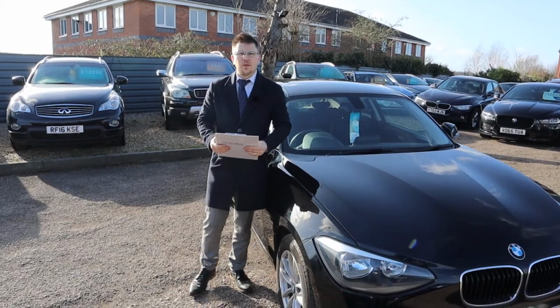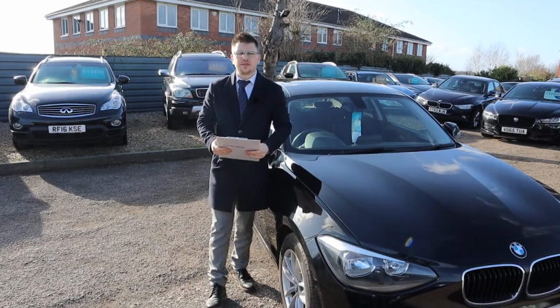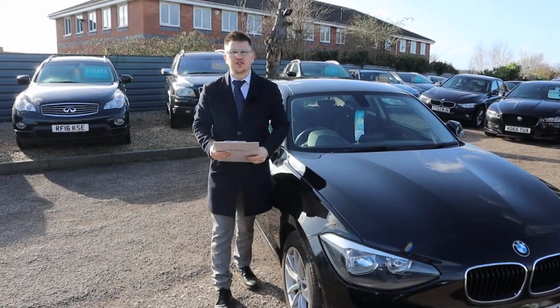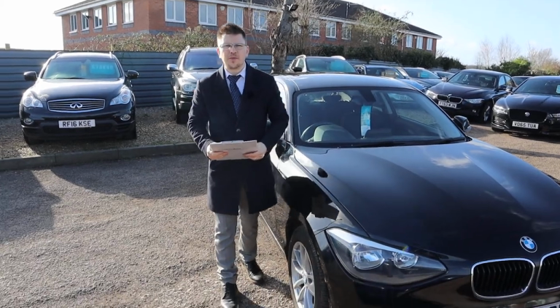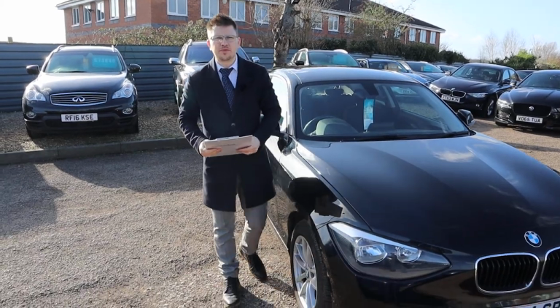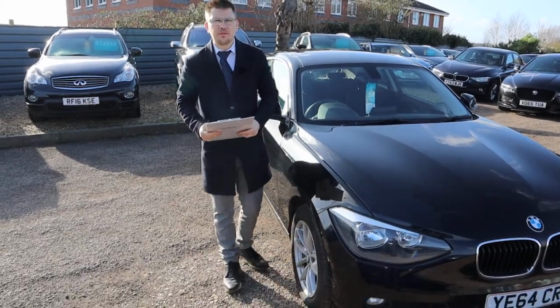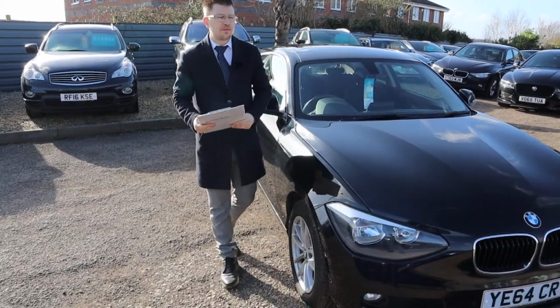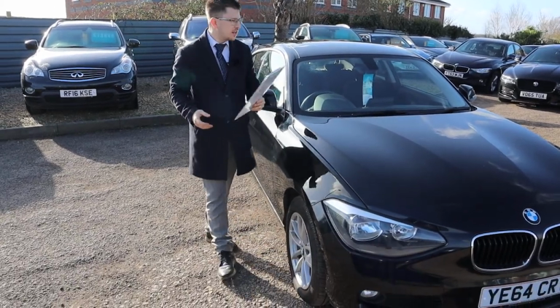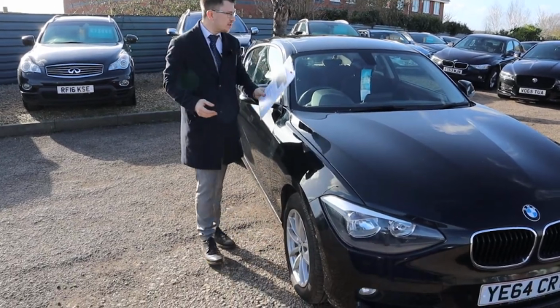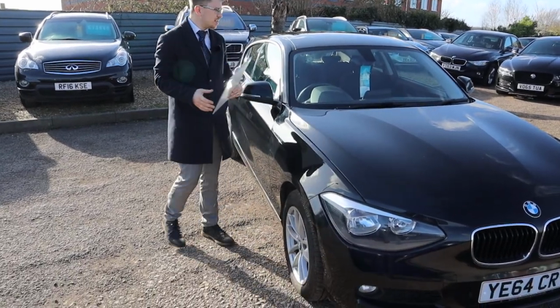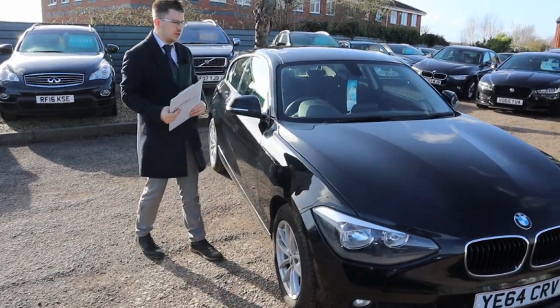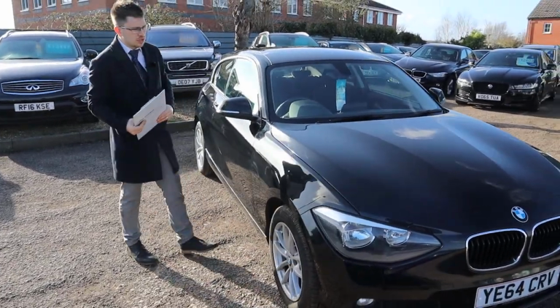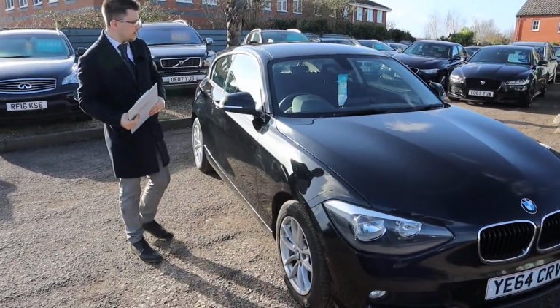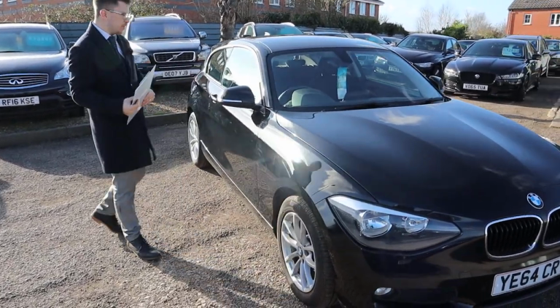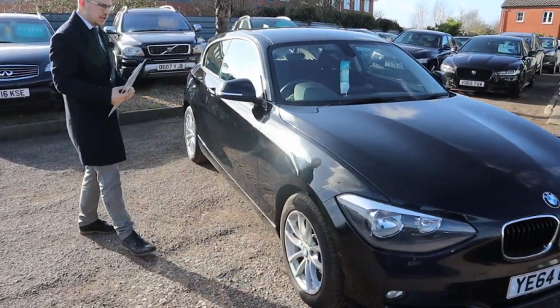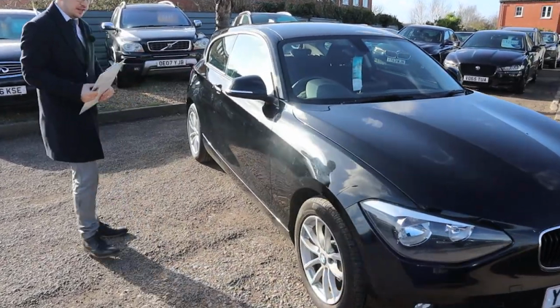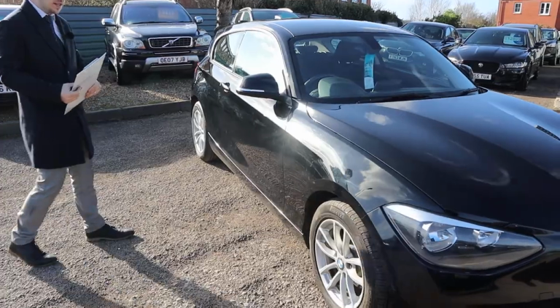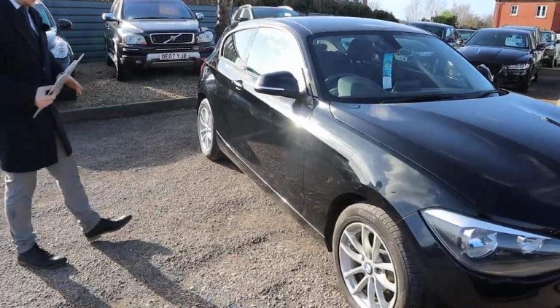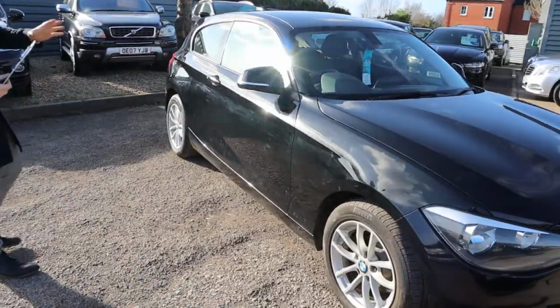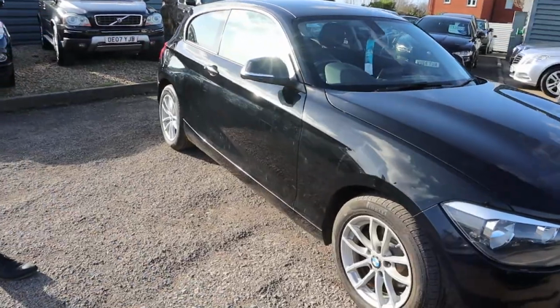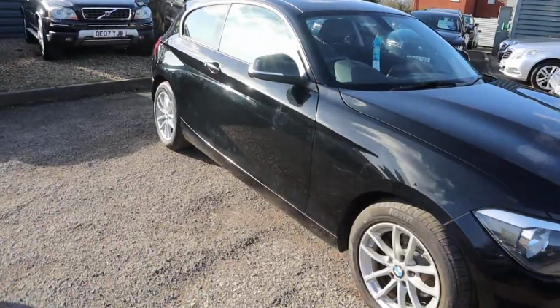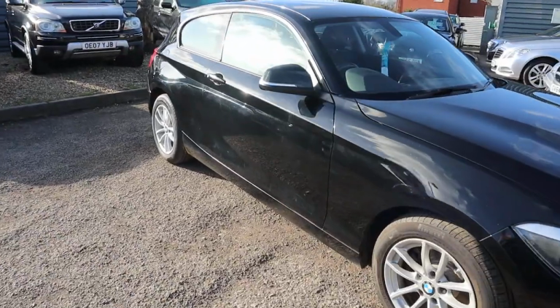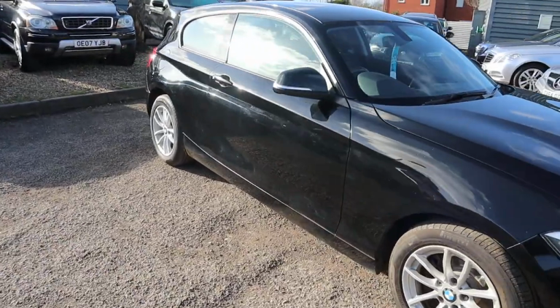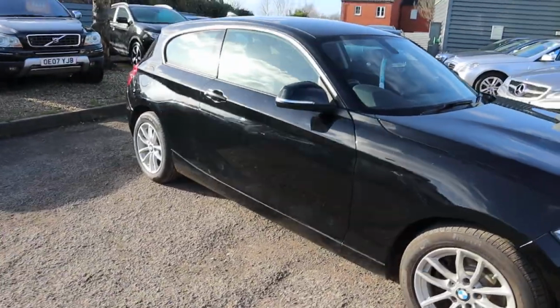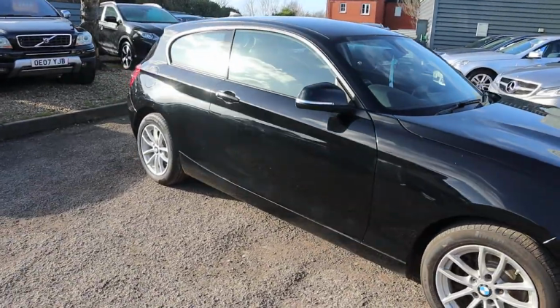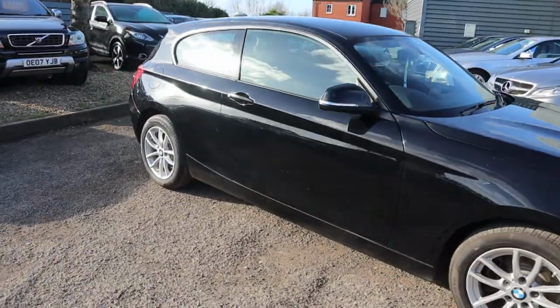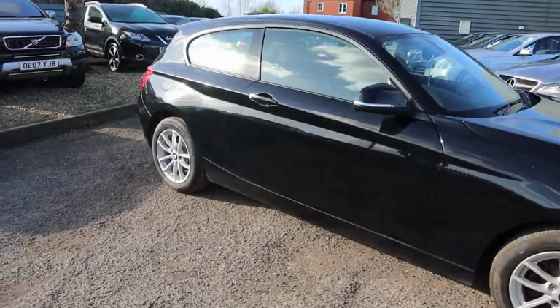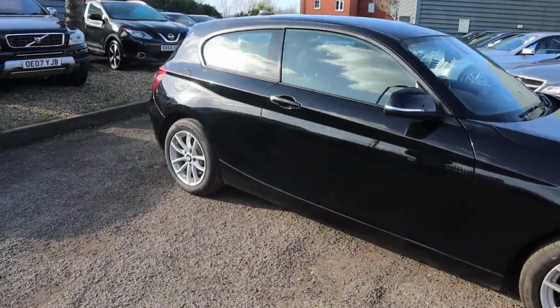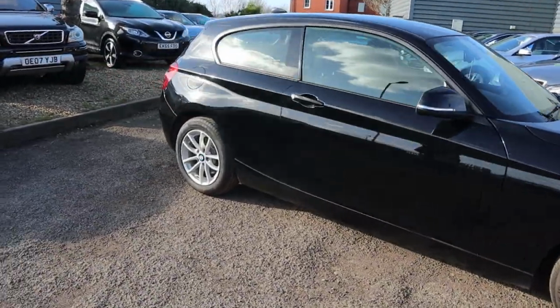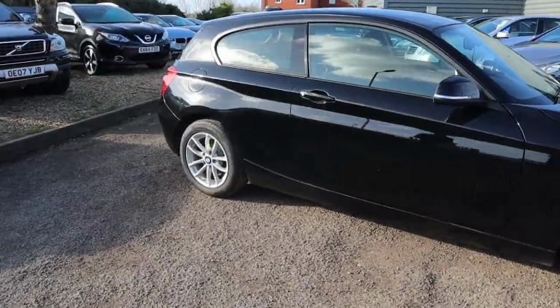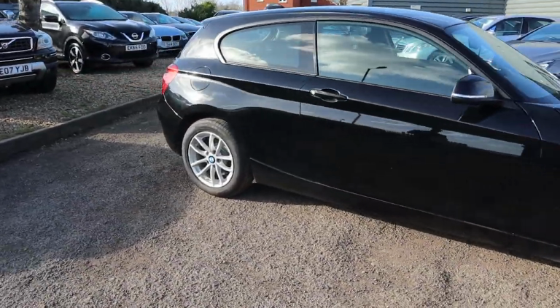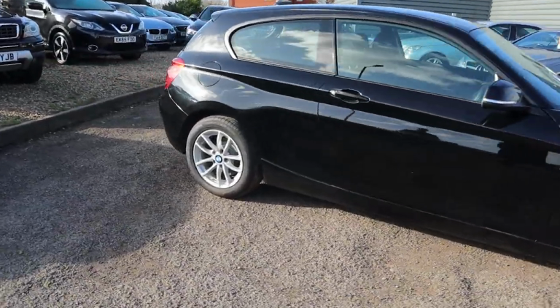Welcome to Country Car, my name's Tom. Brand new to stock is this gorgeous BMW 1 Series. I'm going to give you a walk around the car and show you a few of the features and the general condition of it.